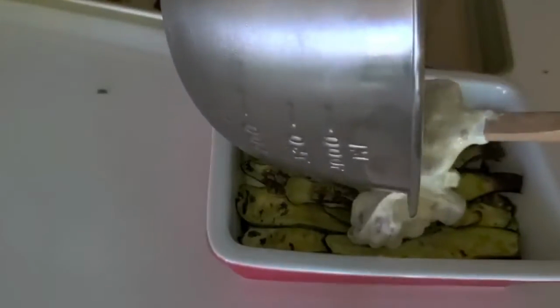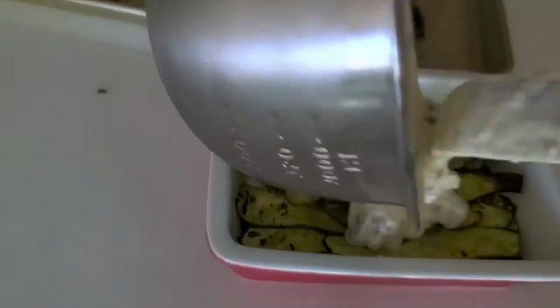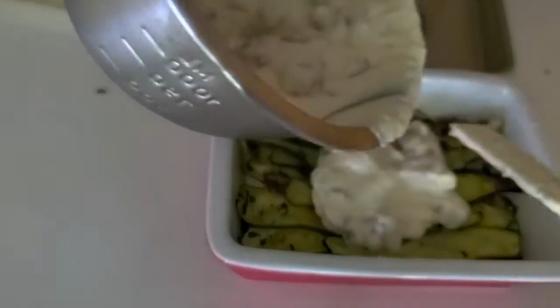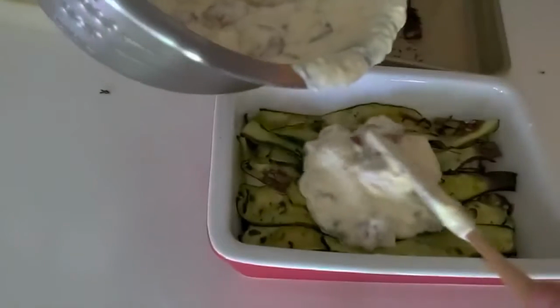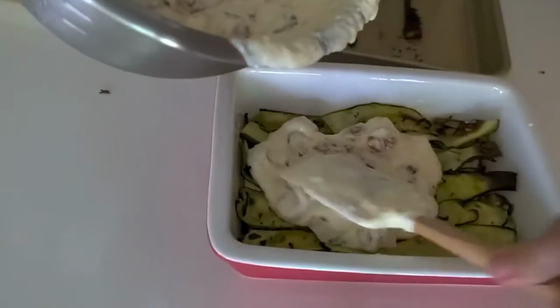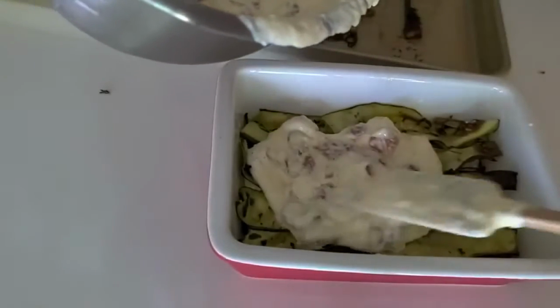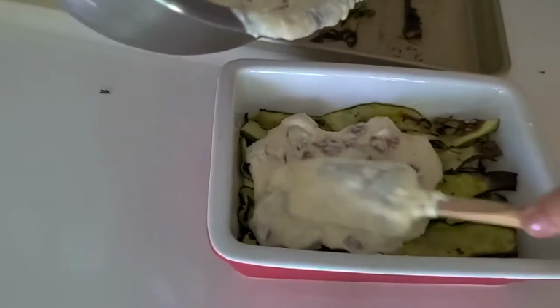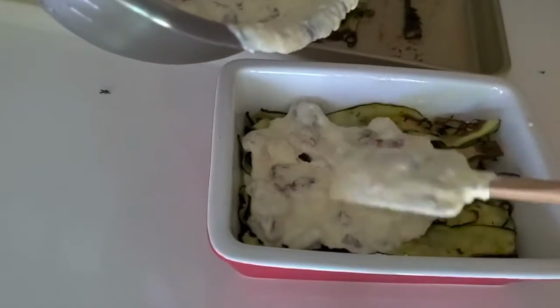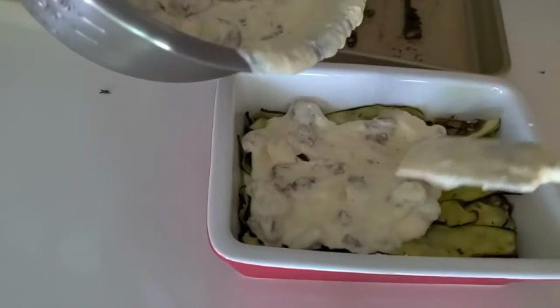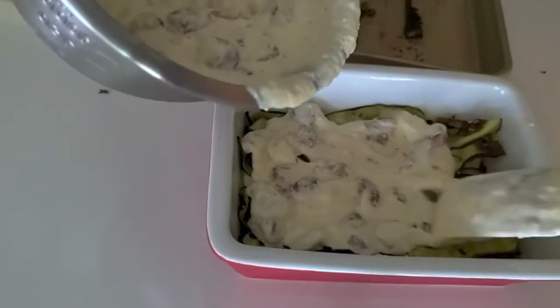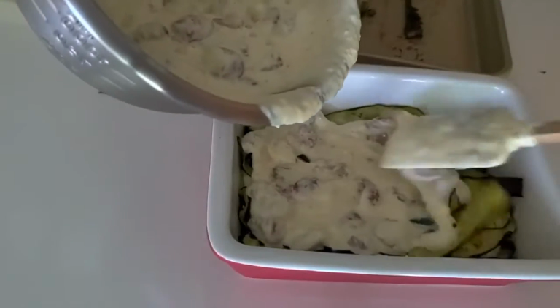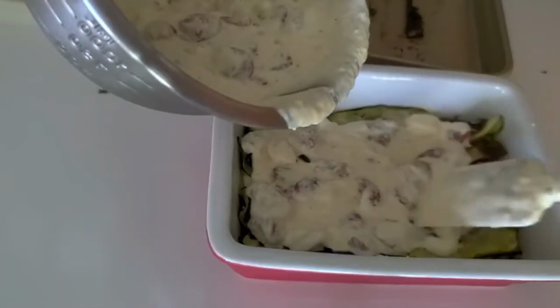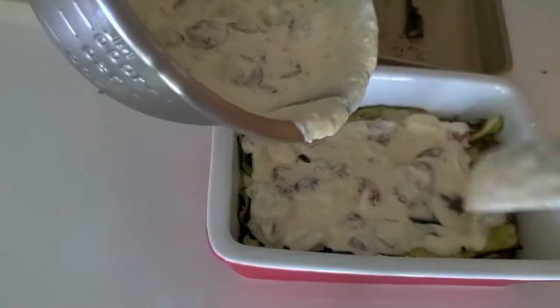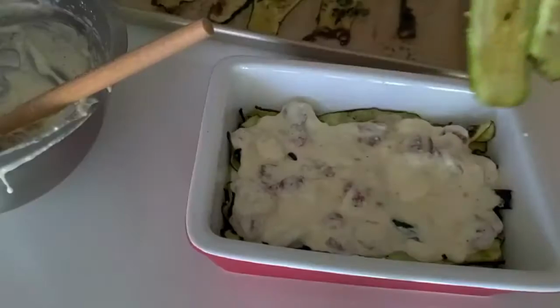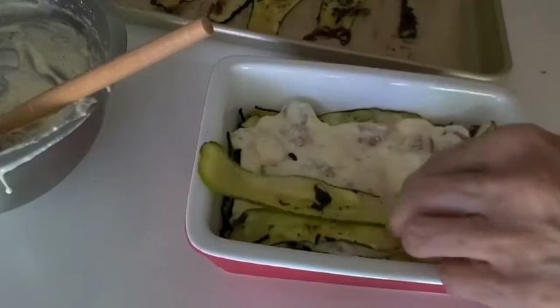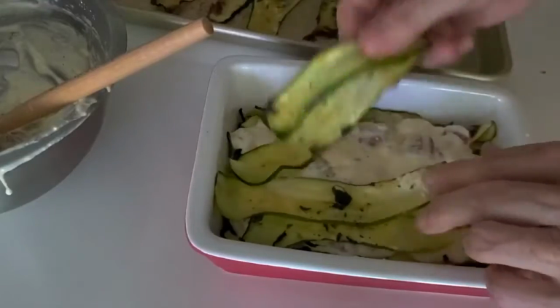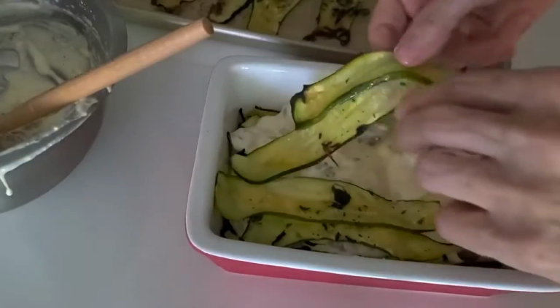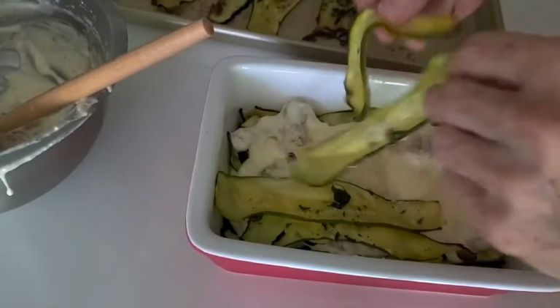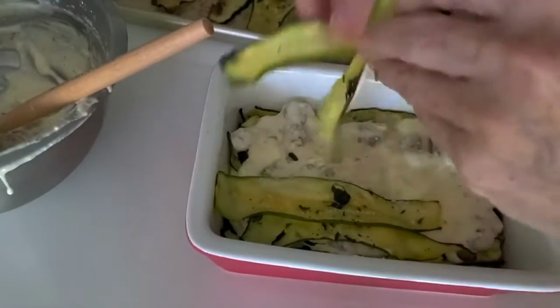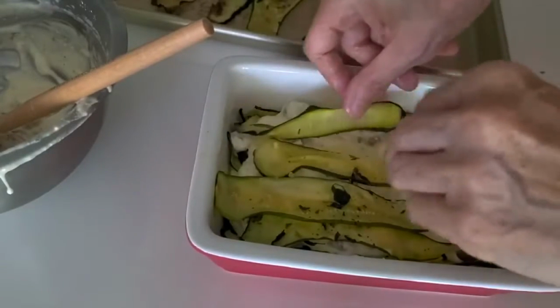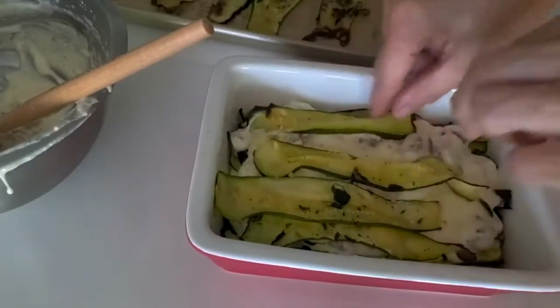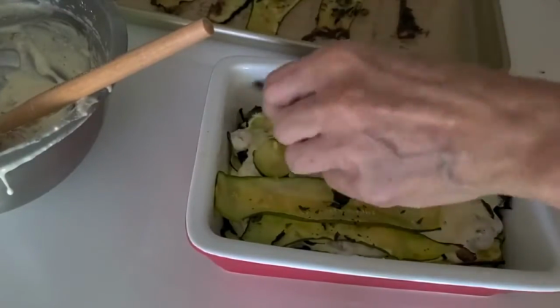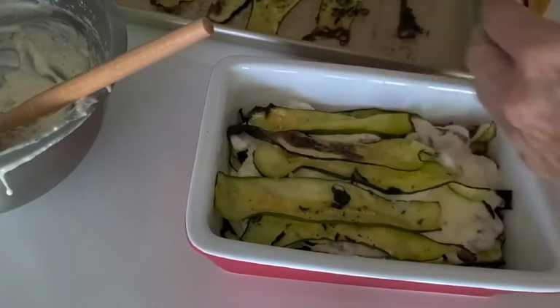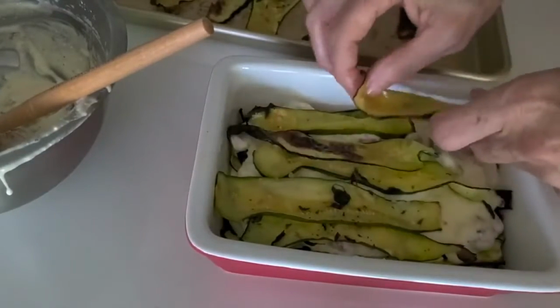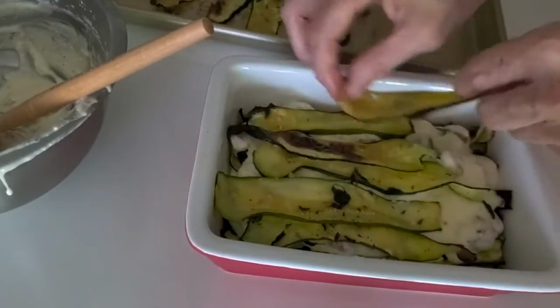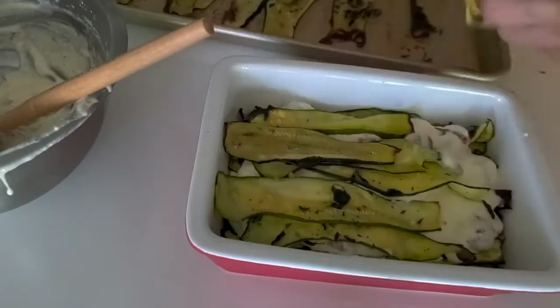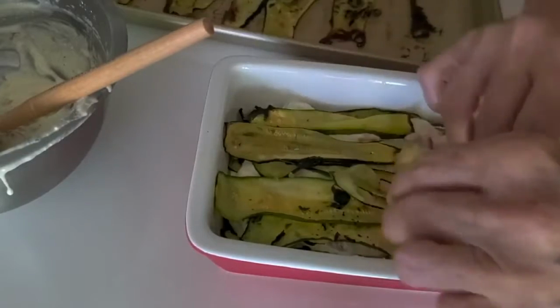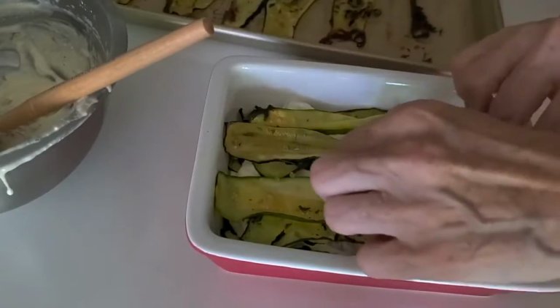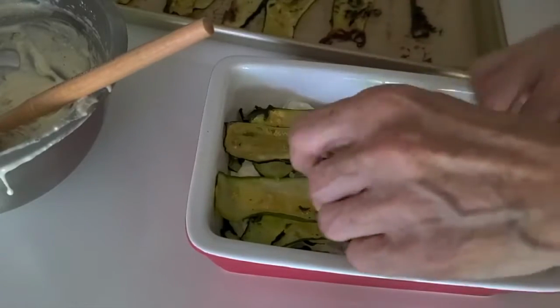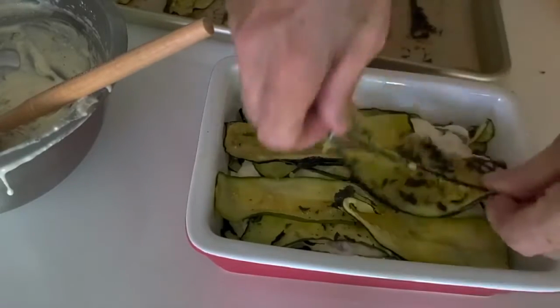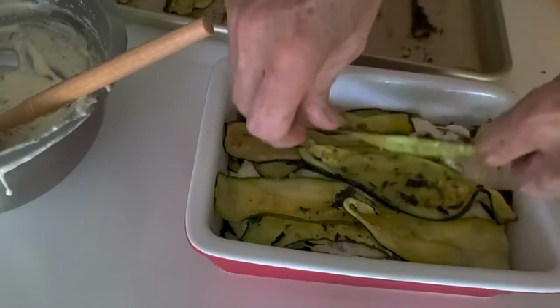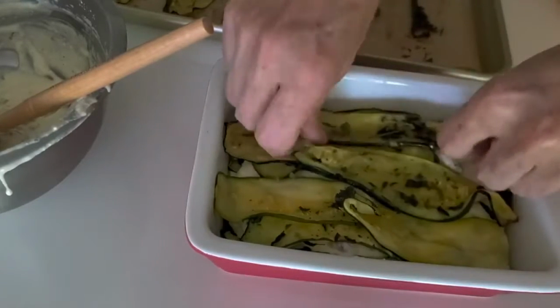We used three large zucchini to get this amount of roasted zucchini, and I used two baking pans. You'll see at the end of the video how we make them, in case you haven't seen our previous video on how to roast zucchini.